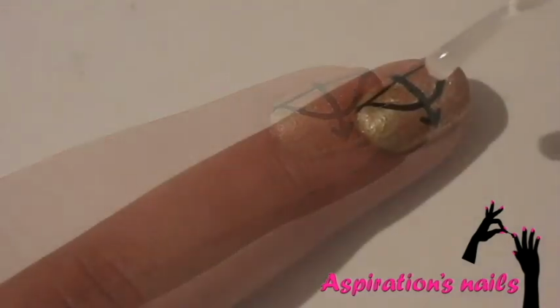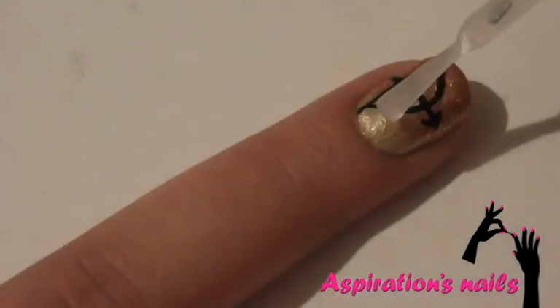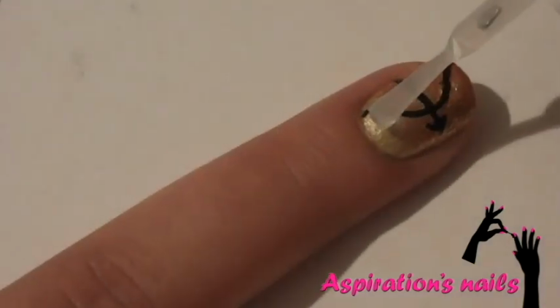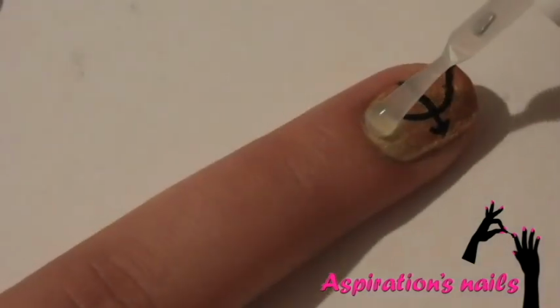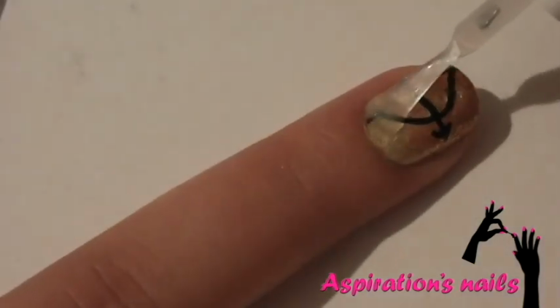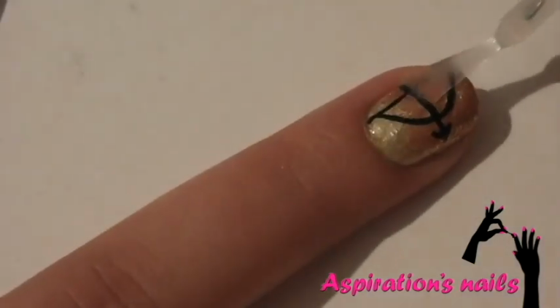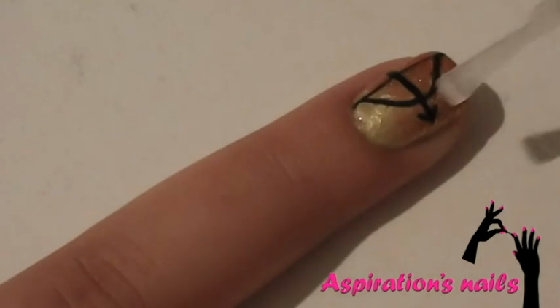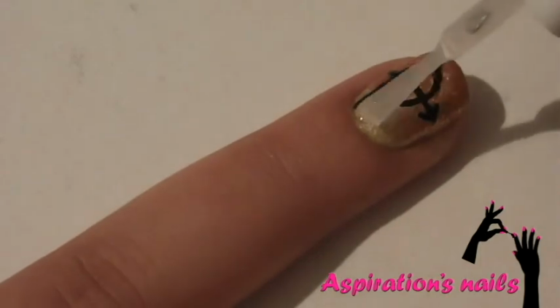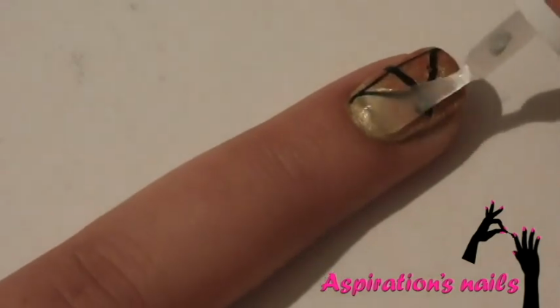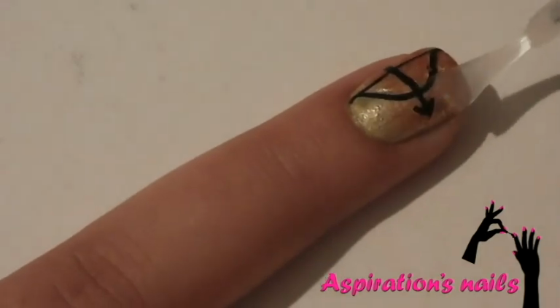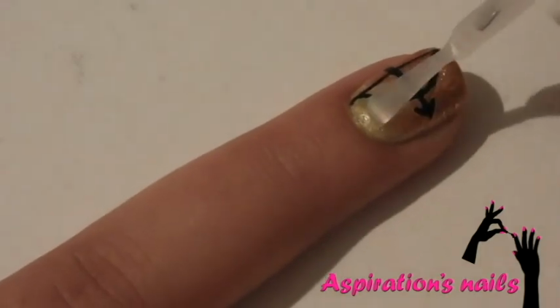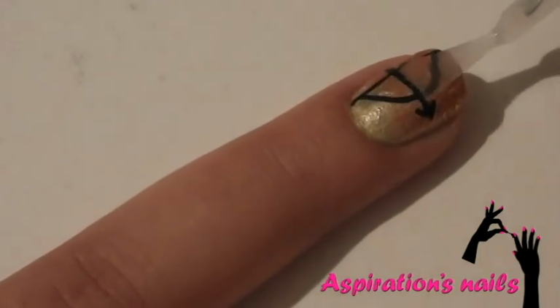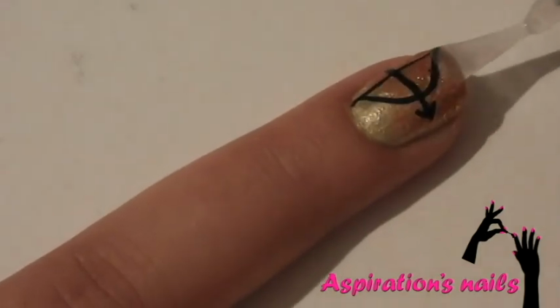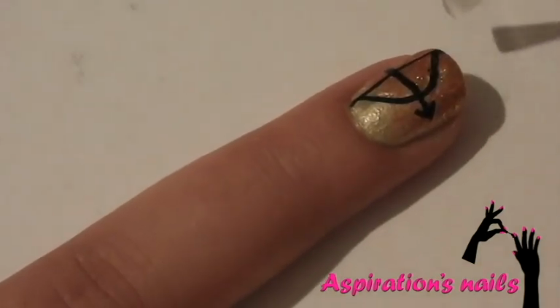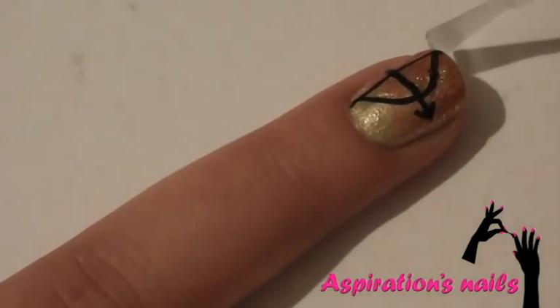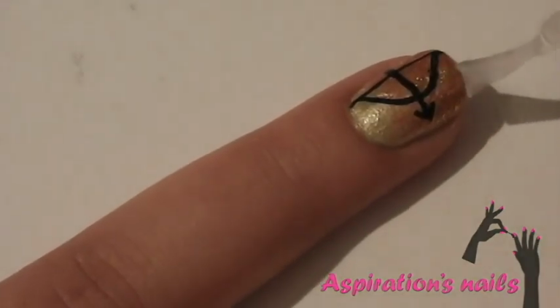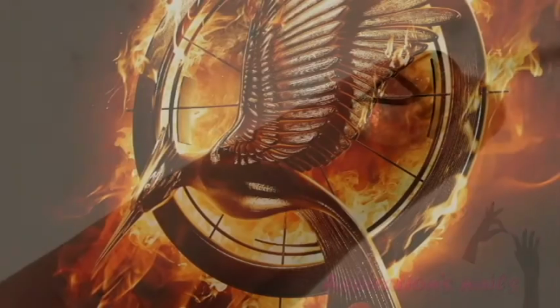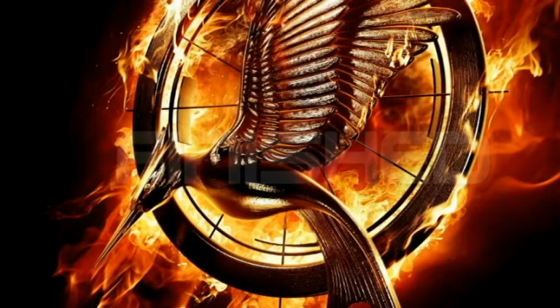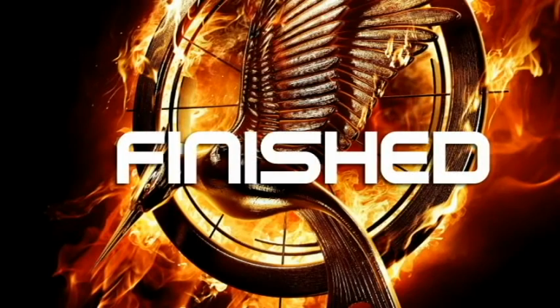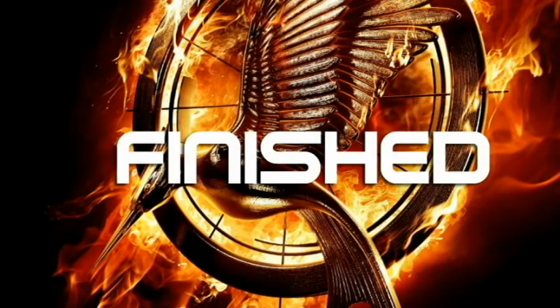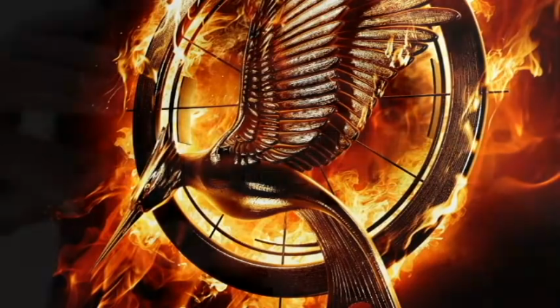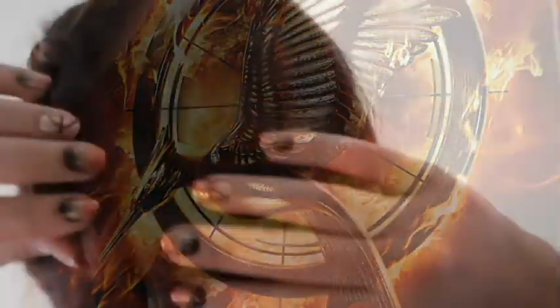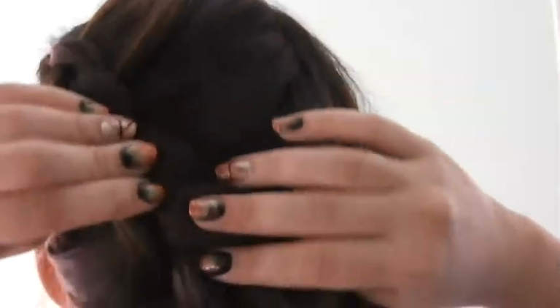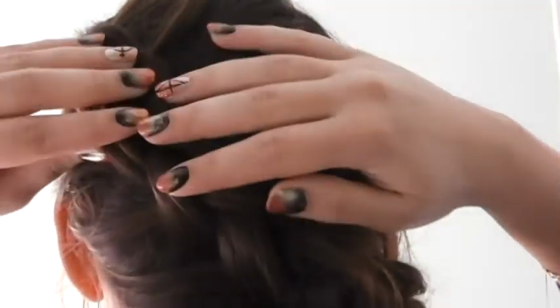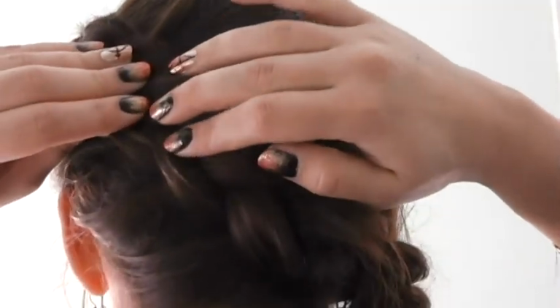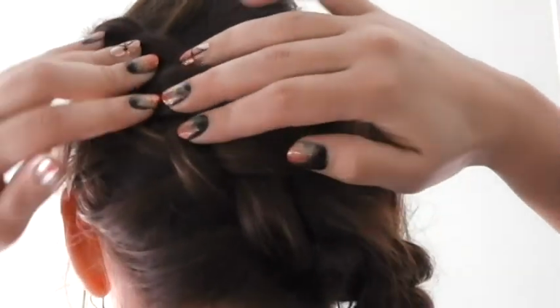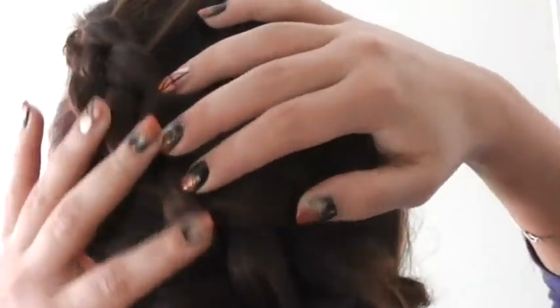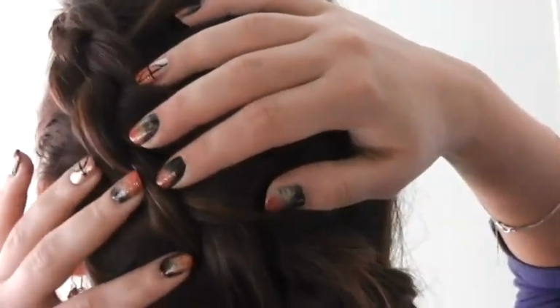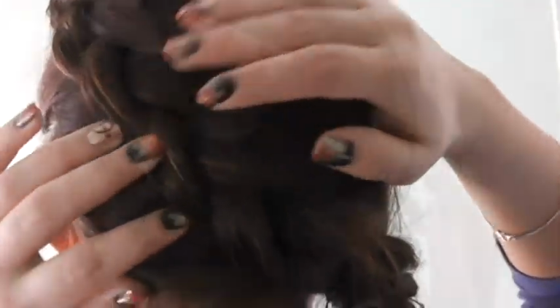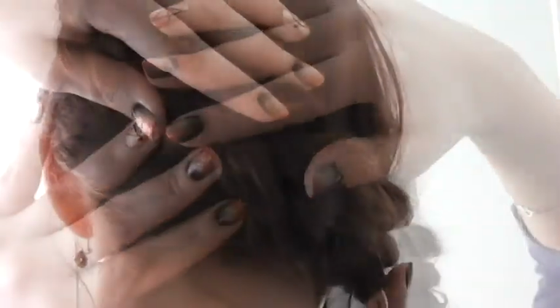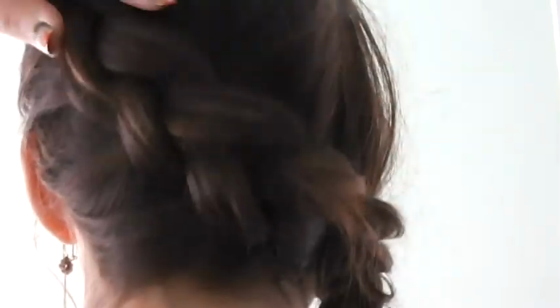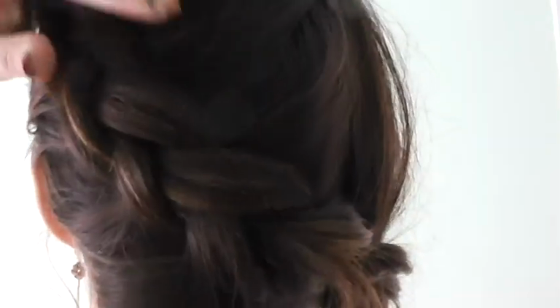Now apply top coat to protect your design. And that's it. Just add a few touch ups to your braid and you're ready to go.